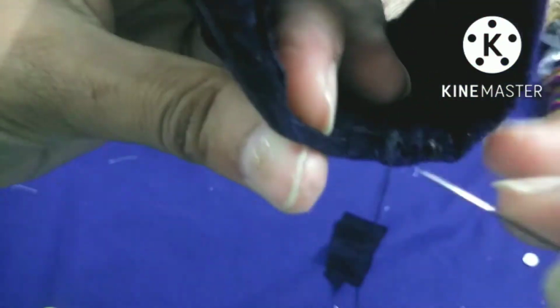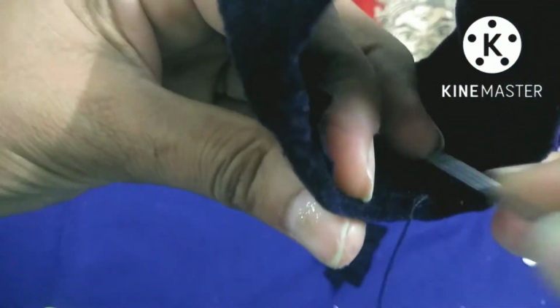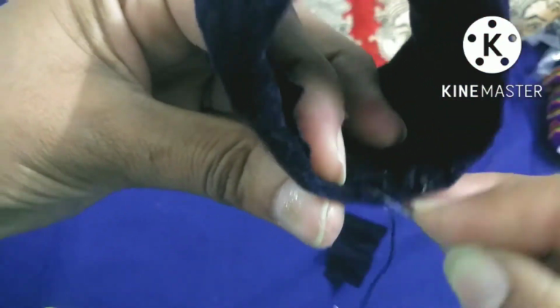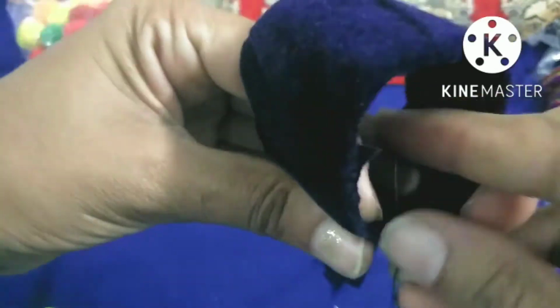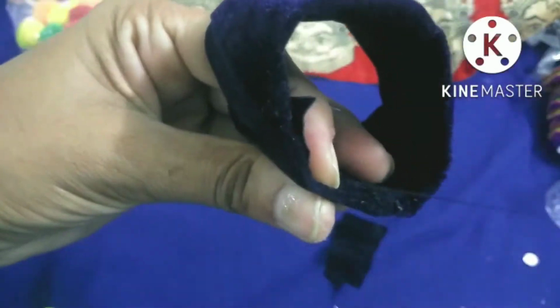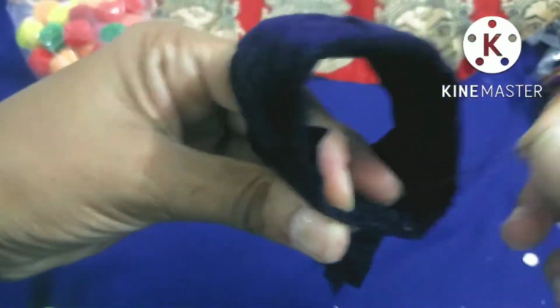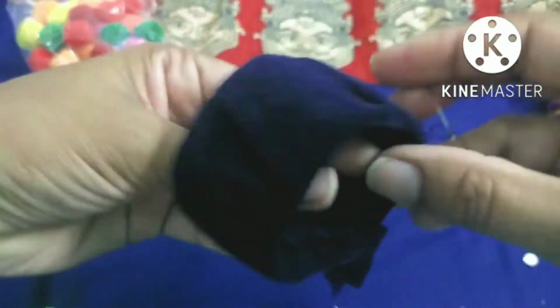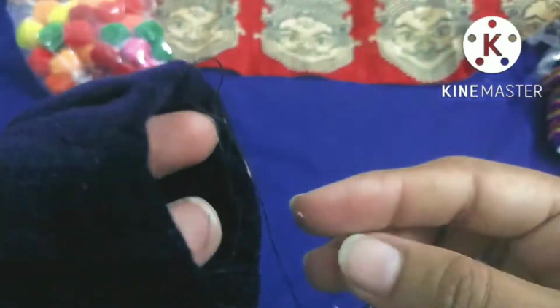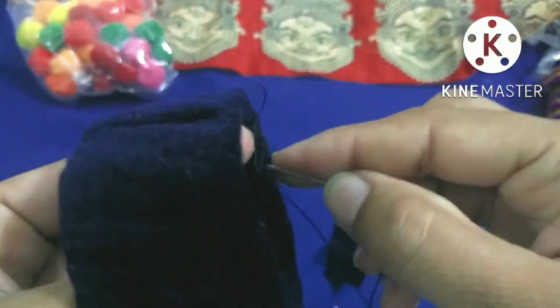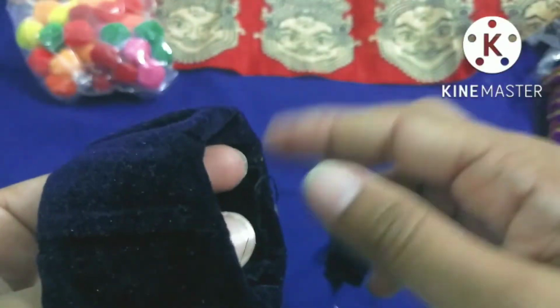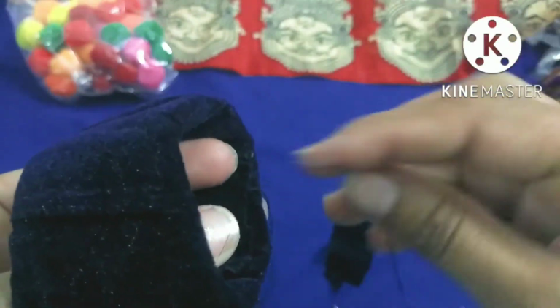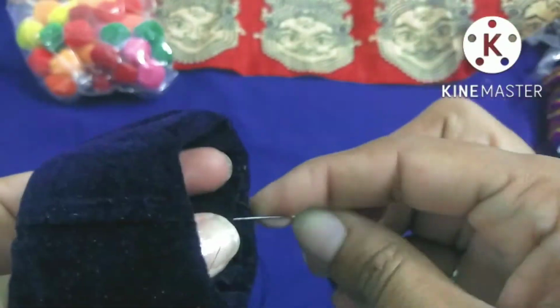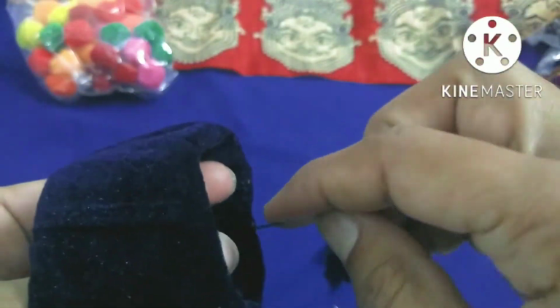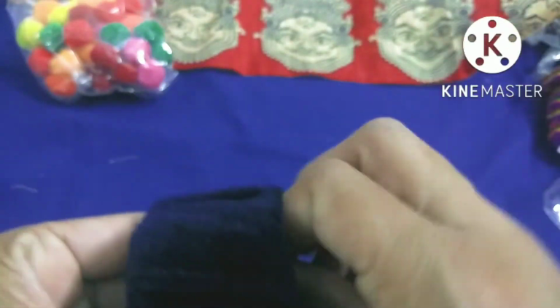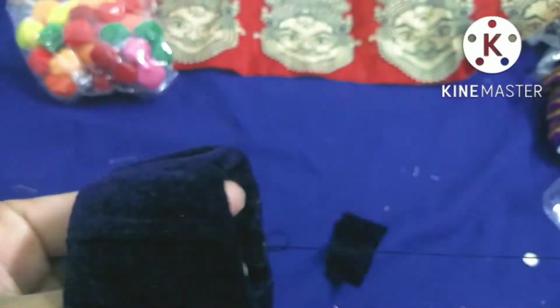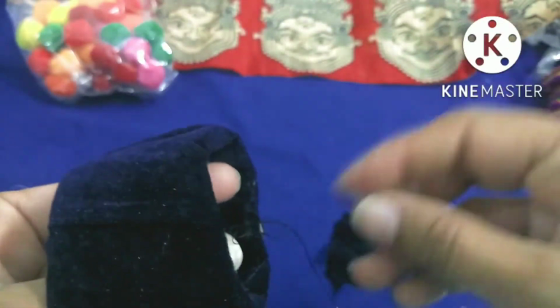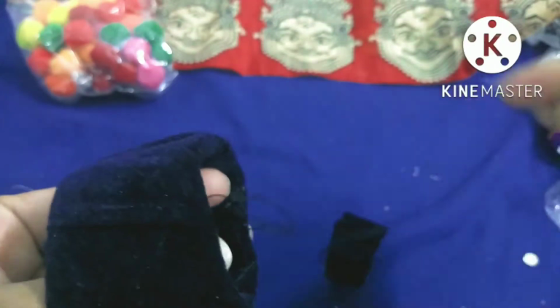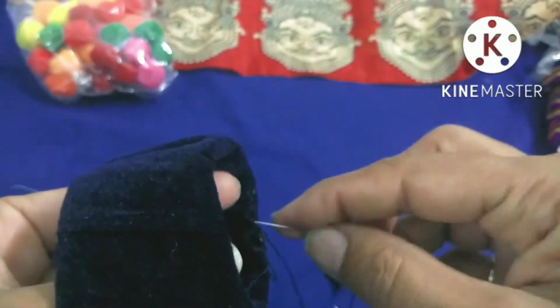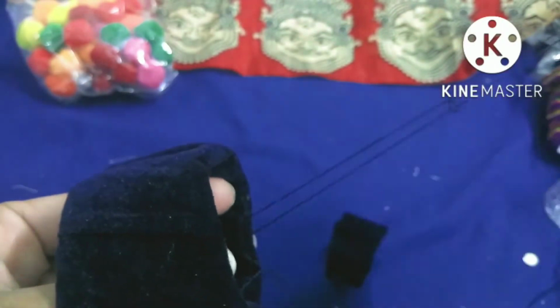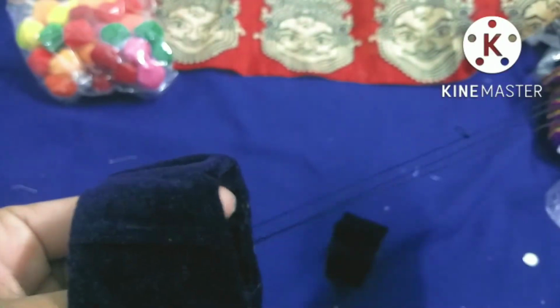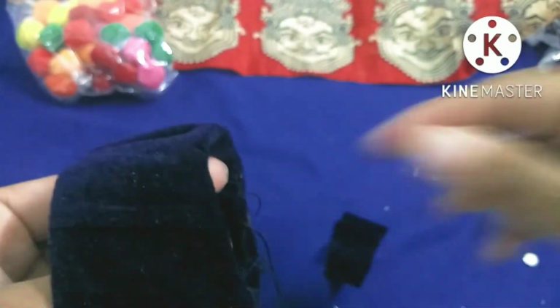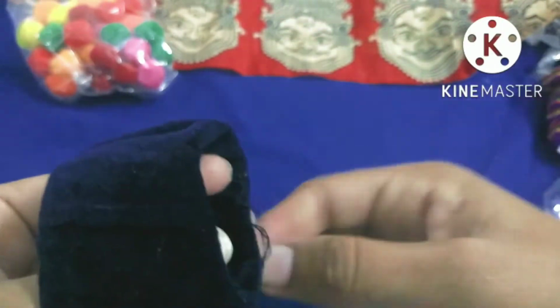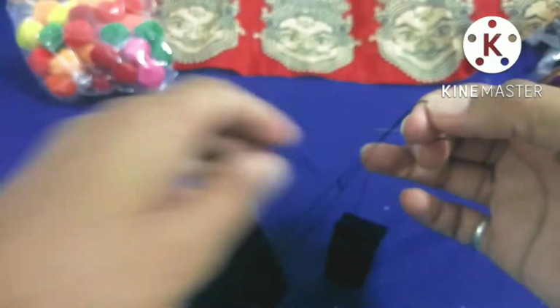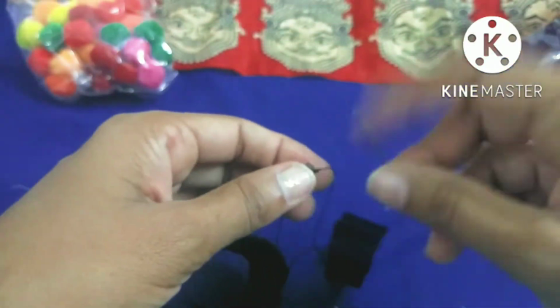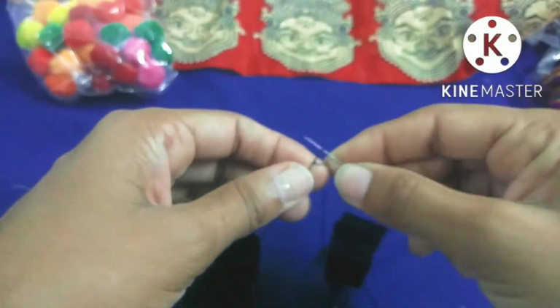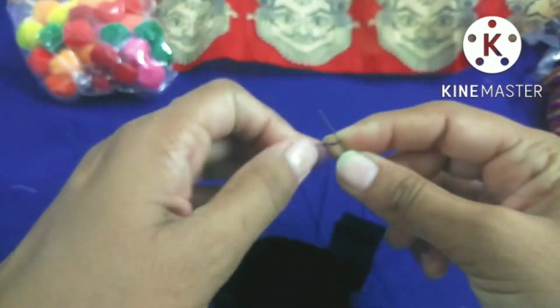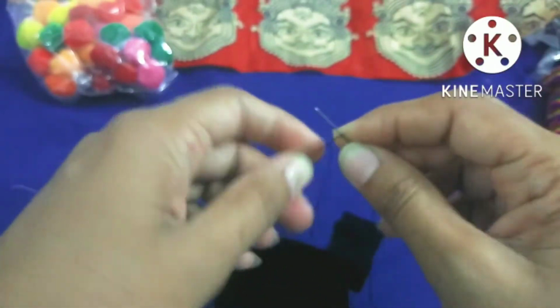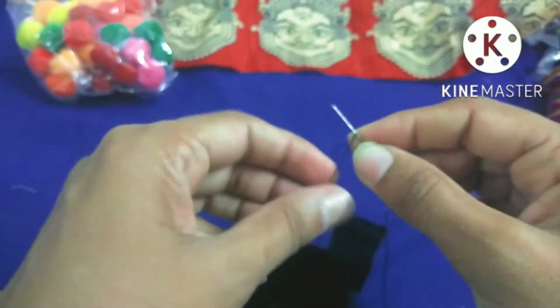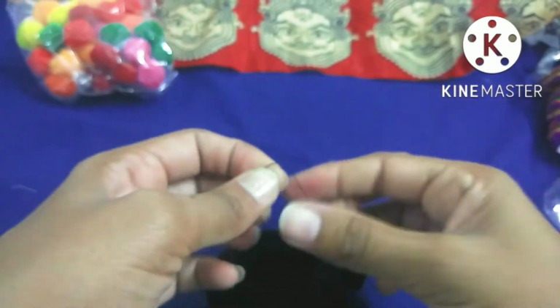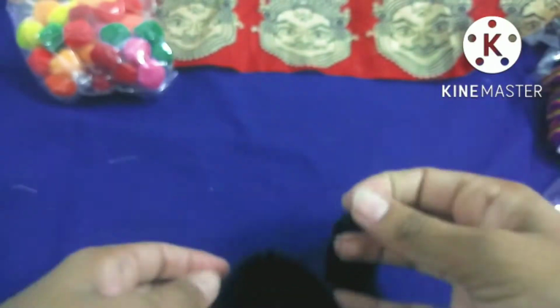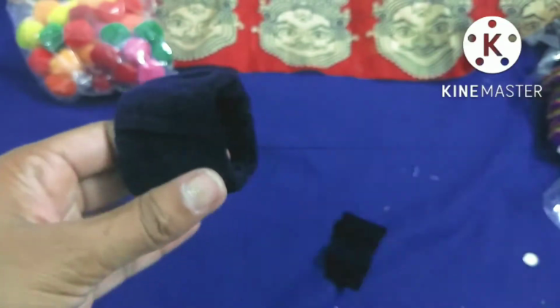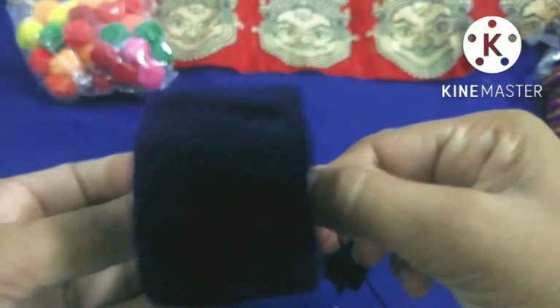When I tried the fabric glue I wasn't happy with the result, so I had a better idea and didn't use it. Instead, I will do the stitch method.